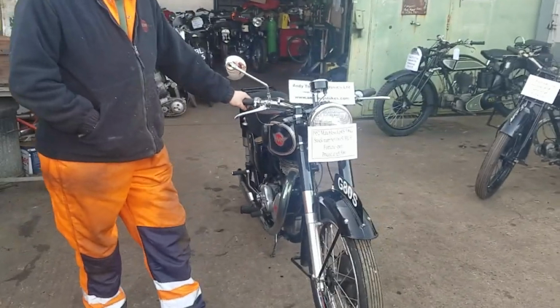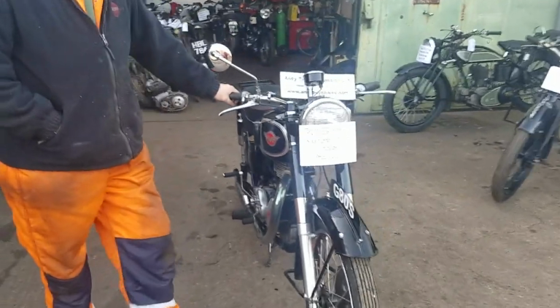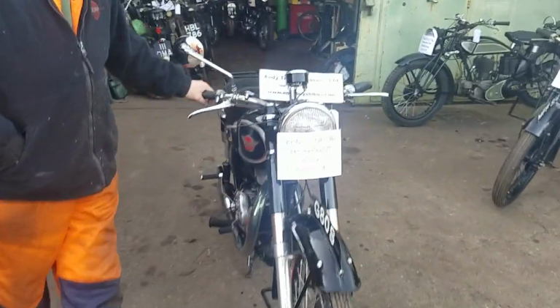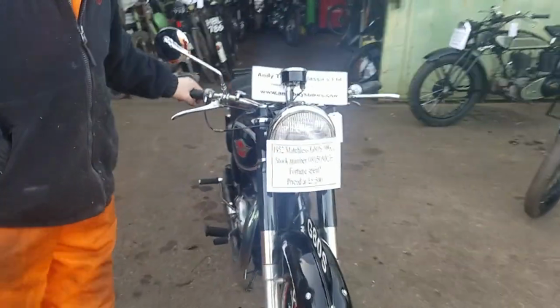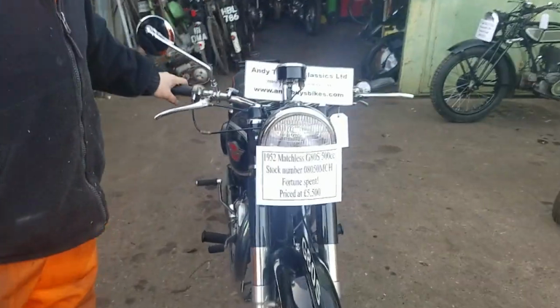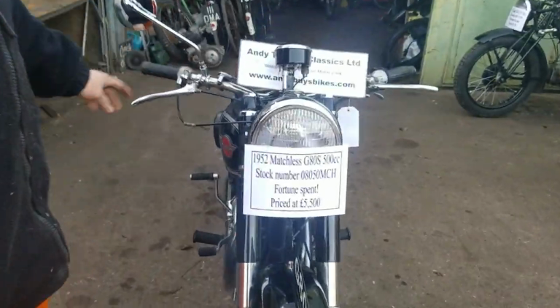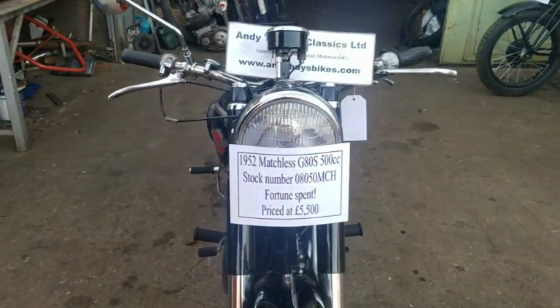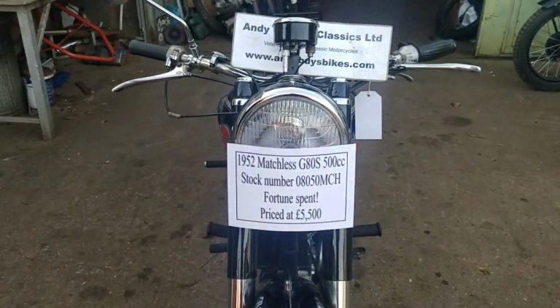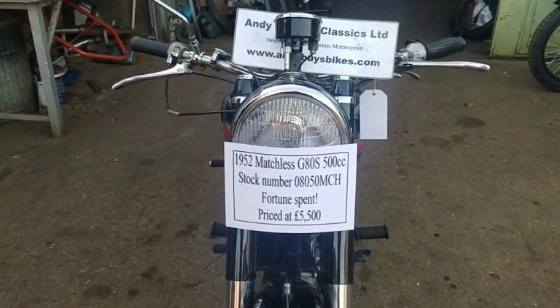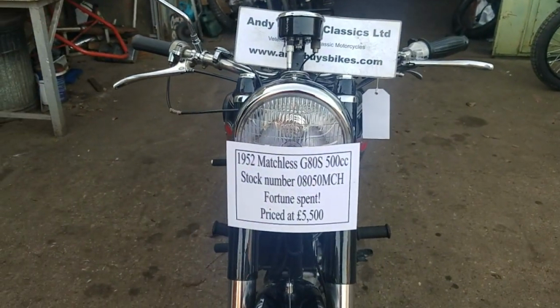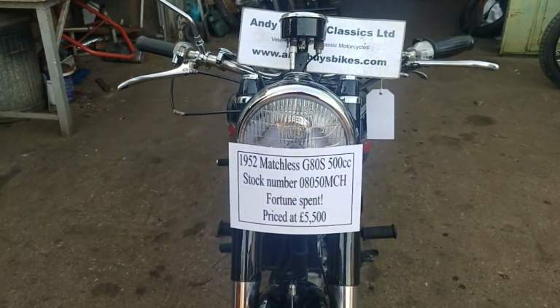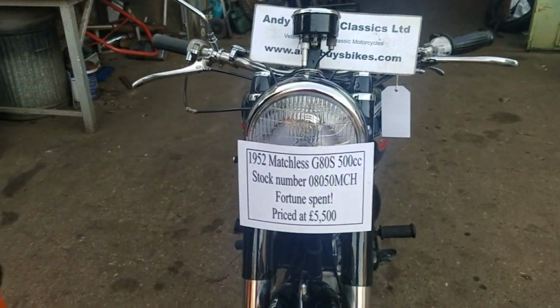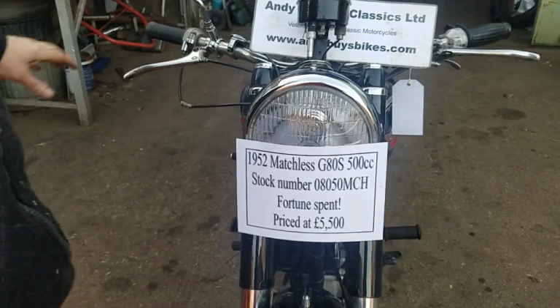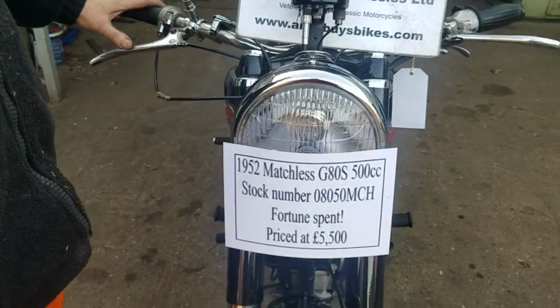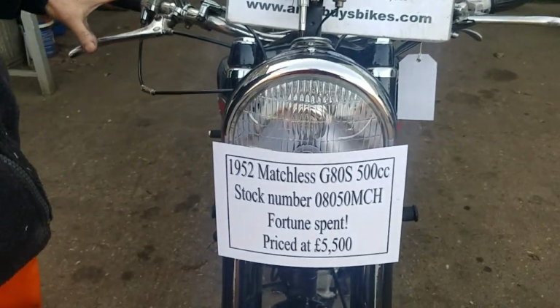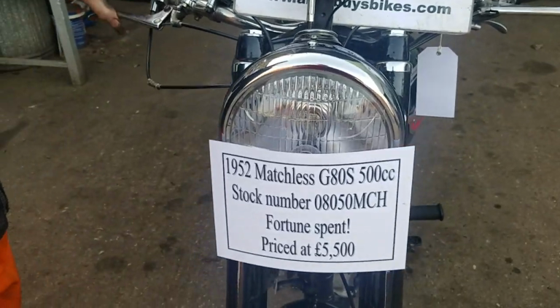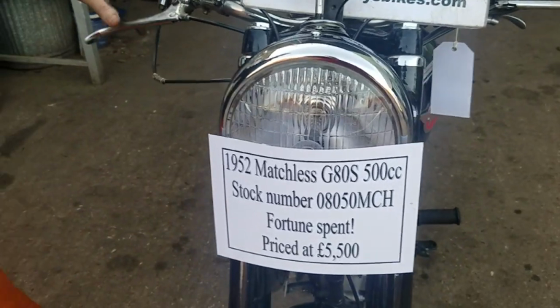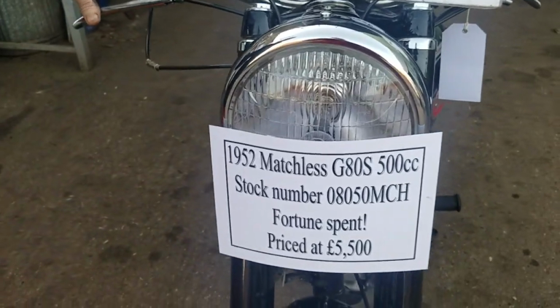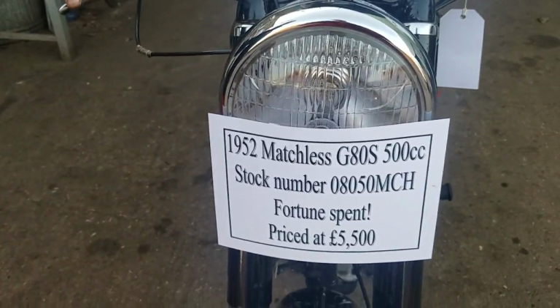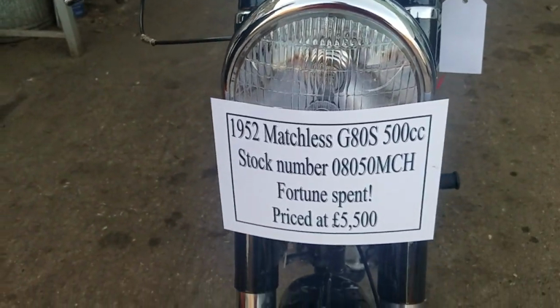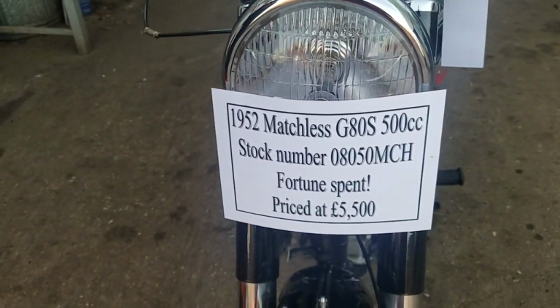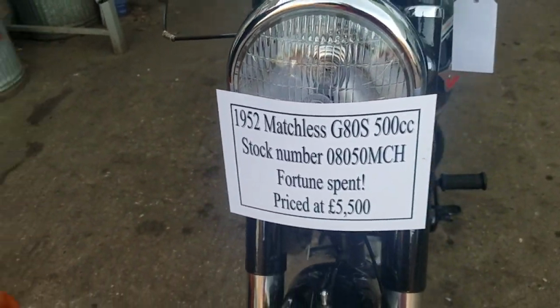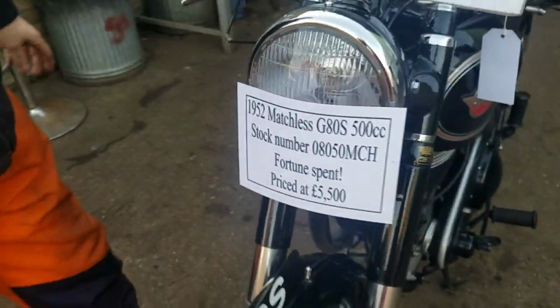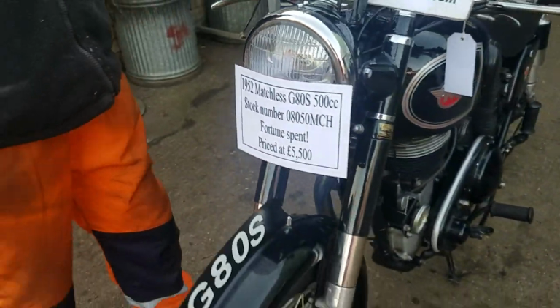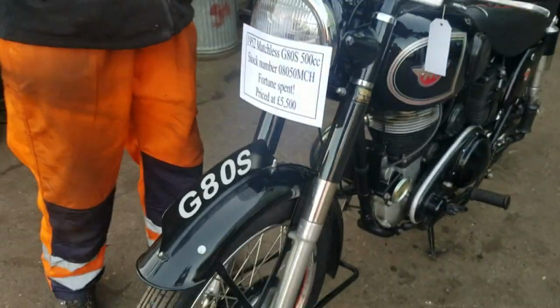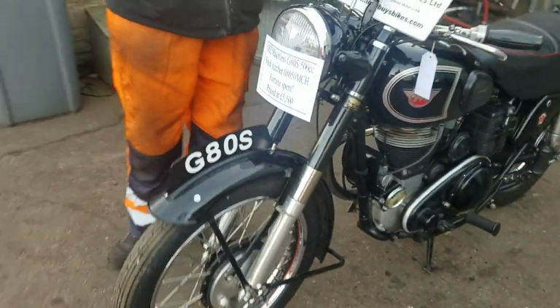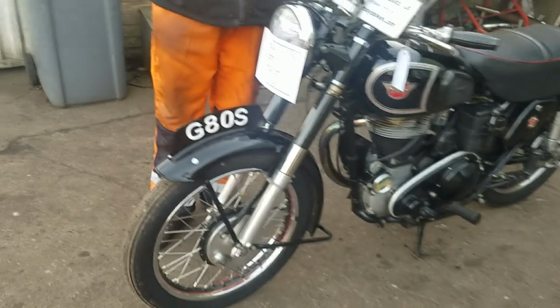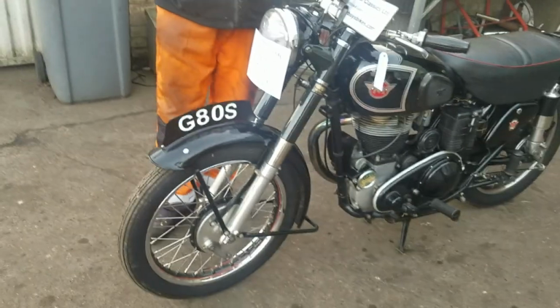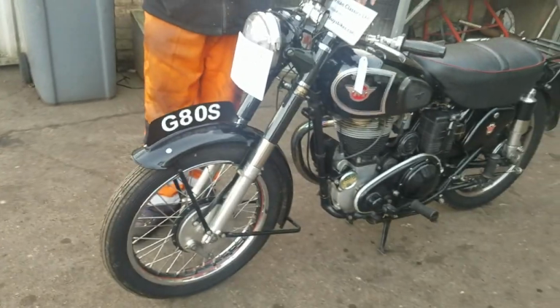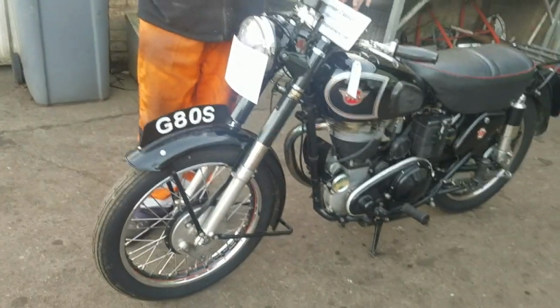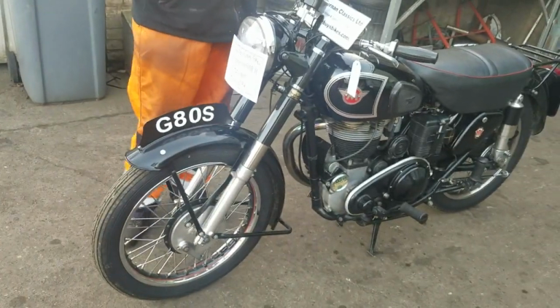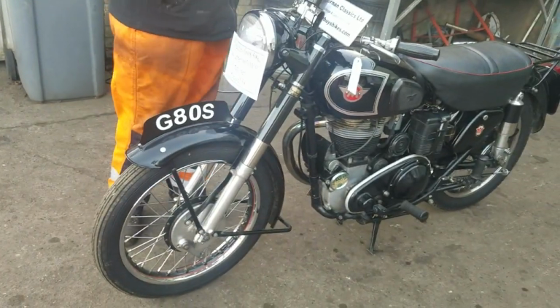Here we have a 1952 Matchless G8 ES, which is a 500 single, one of Colchester's finest. This is one of the earlier ones, Pete, with the single-sided hubs, isn't it?